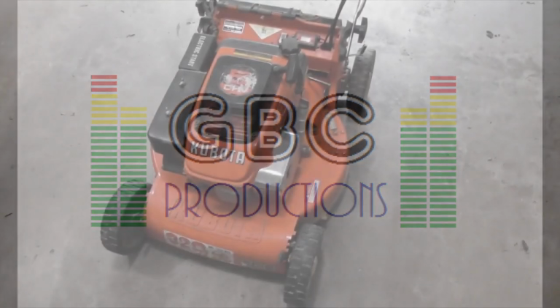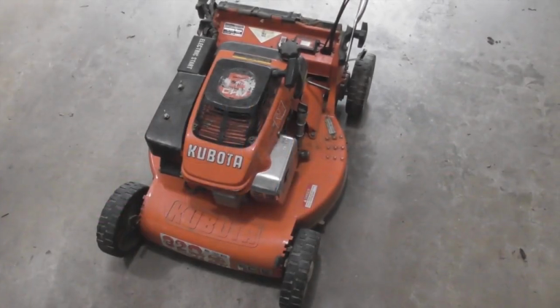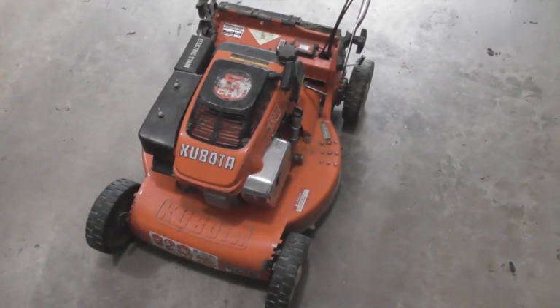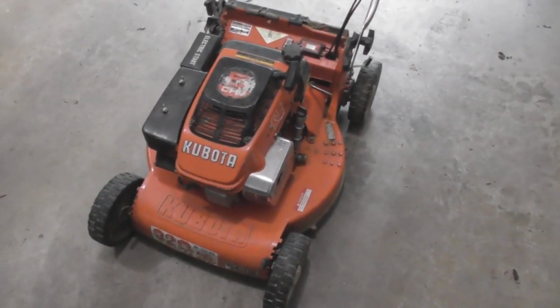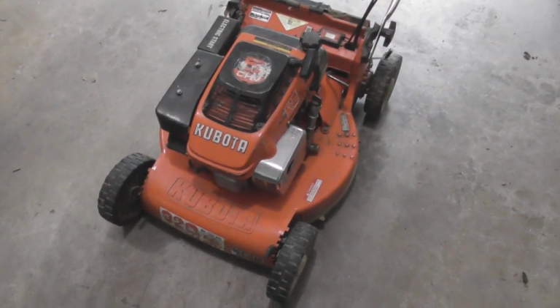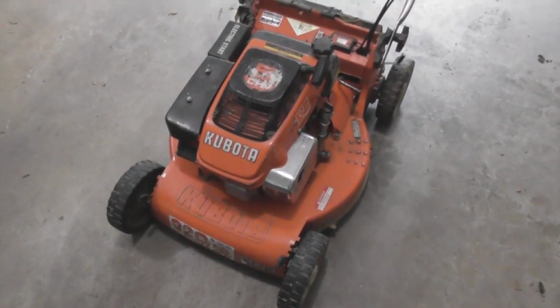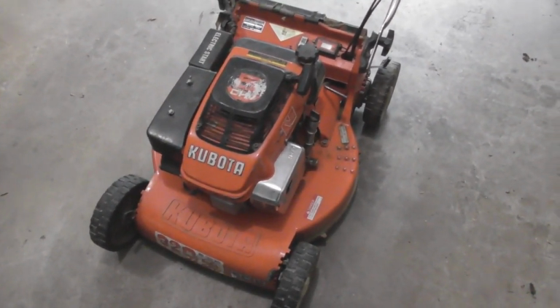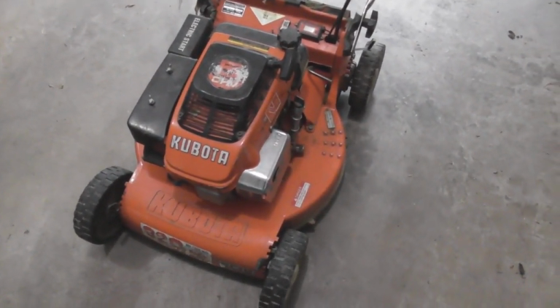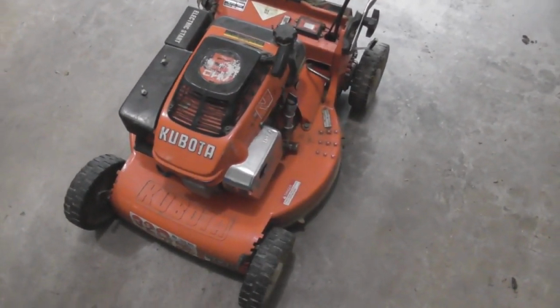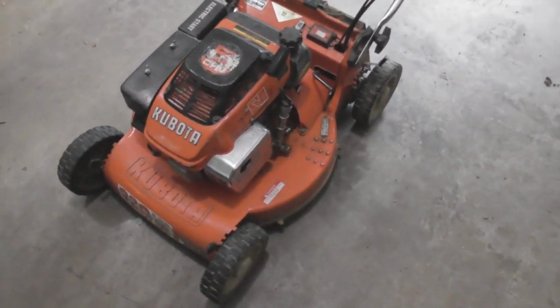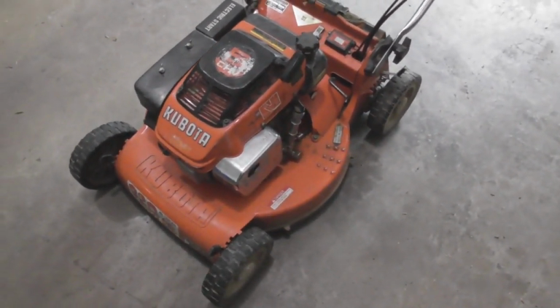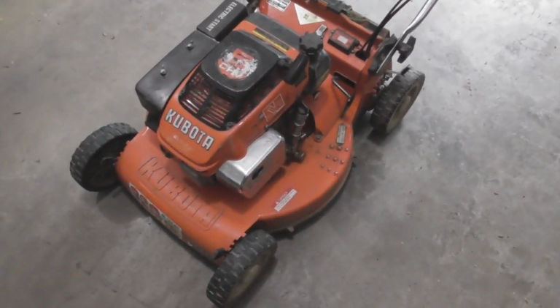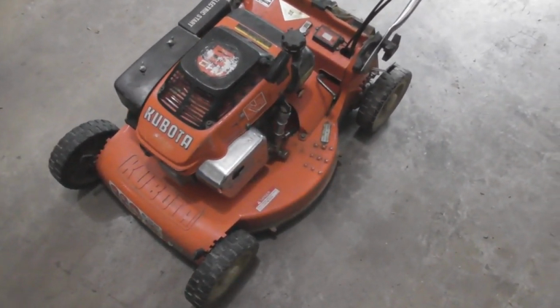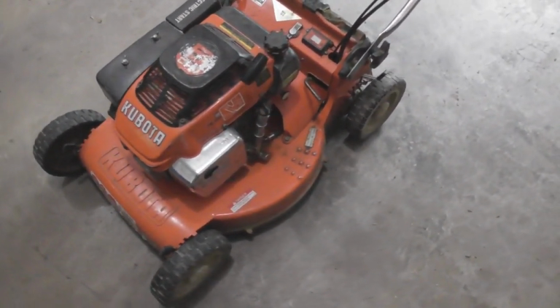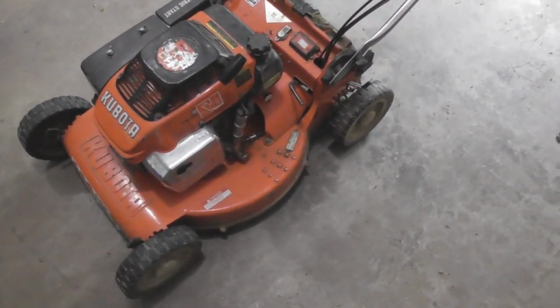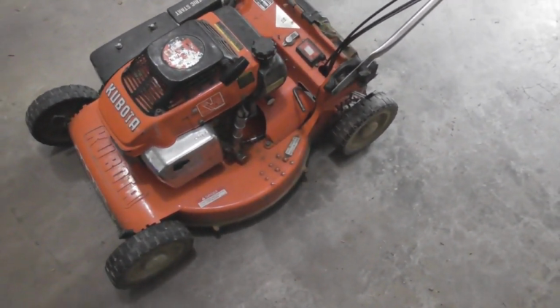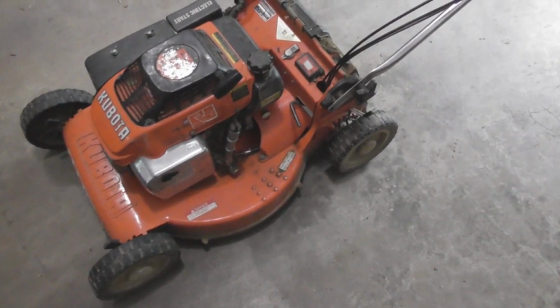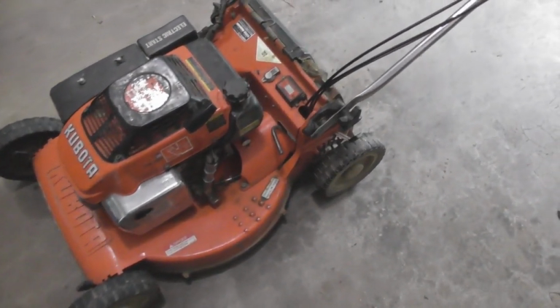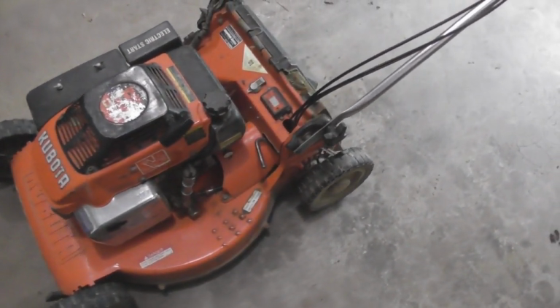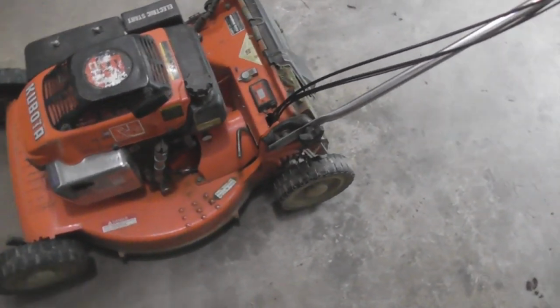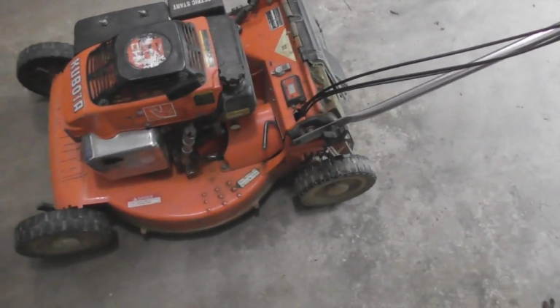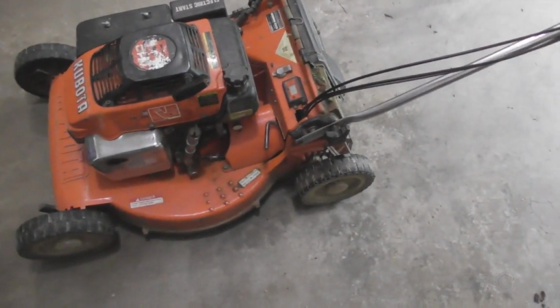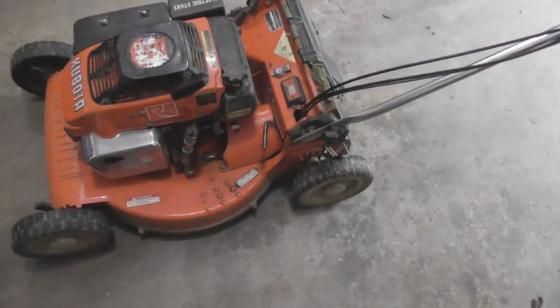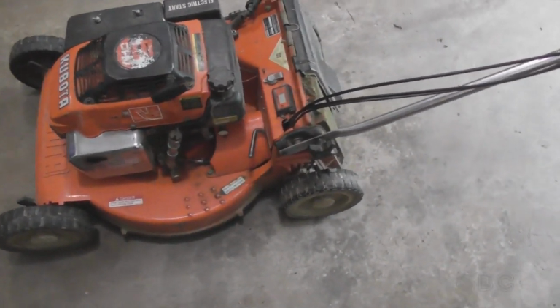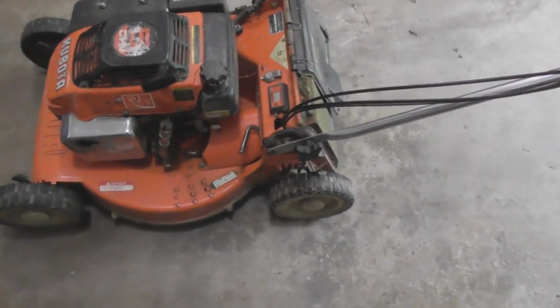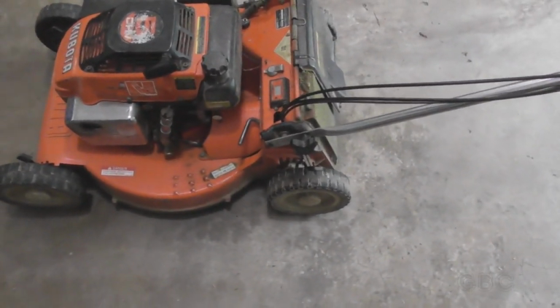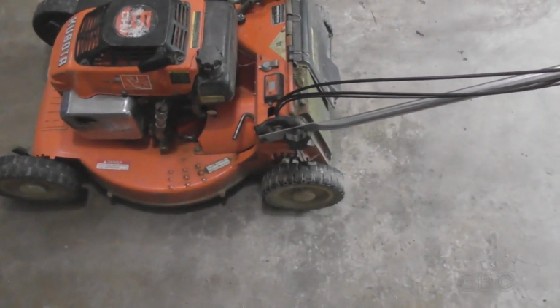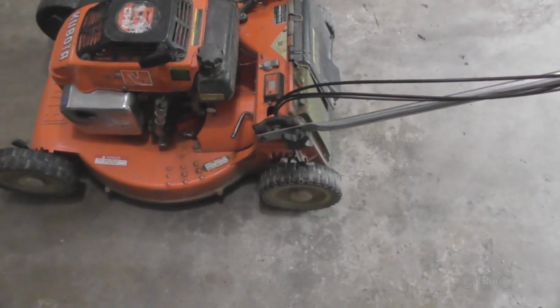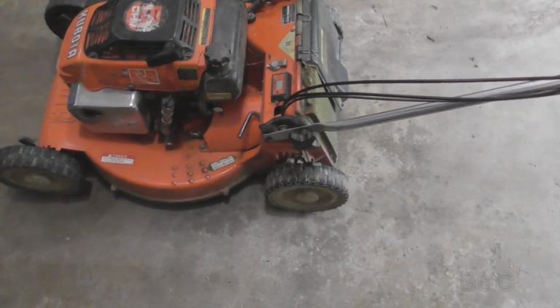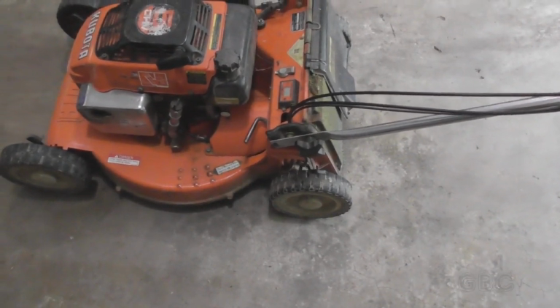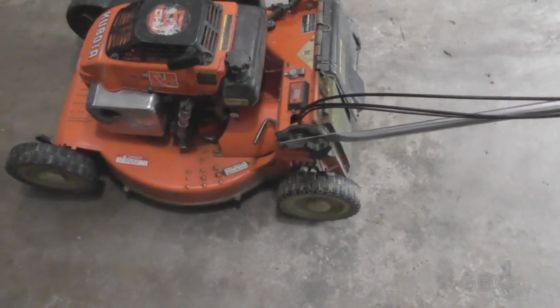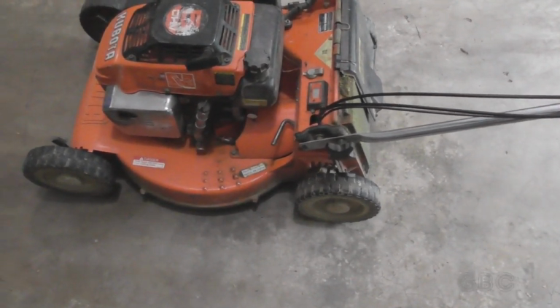Hello and welcome to the GBC Productions Channel. This is episode 103. In this video I will be changing the oil in the transmission. This is a Kubota W5021.